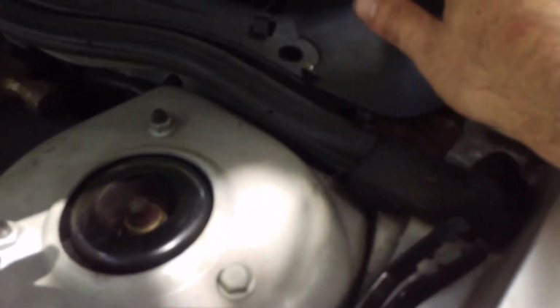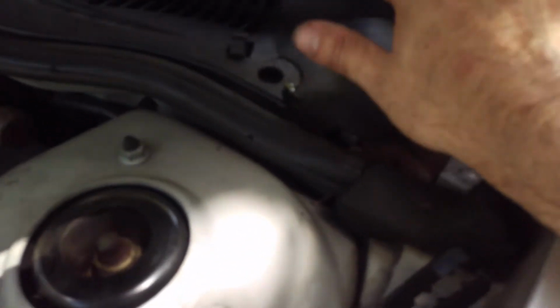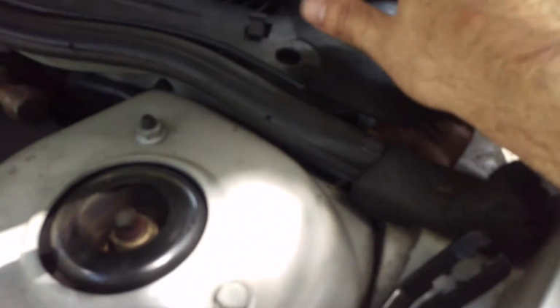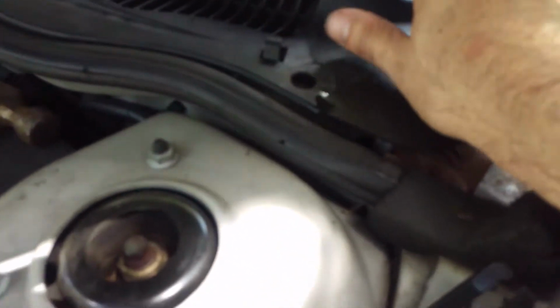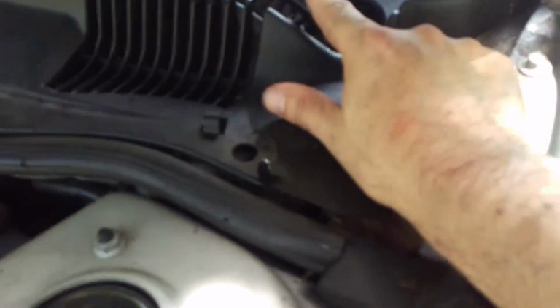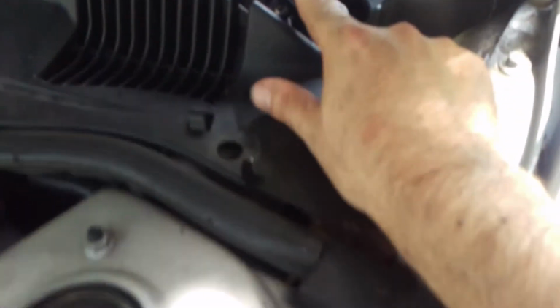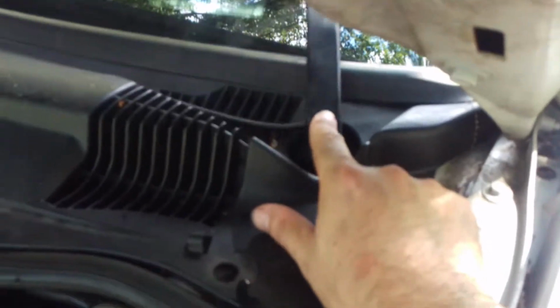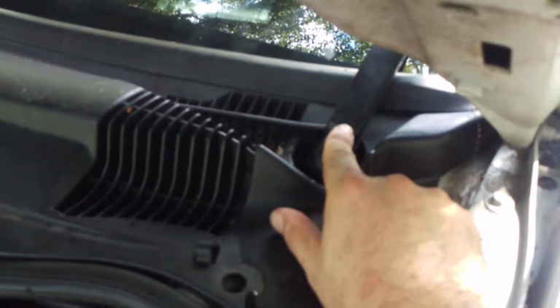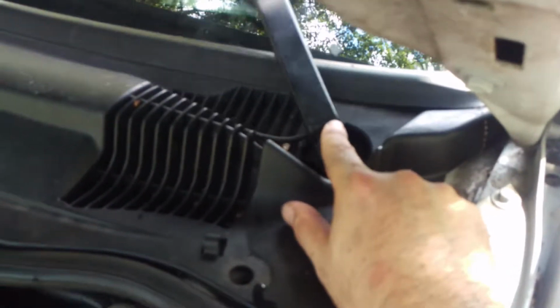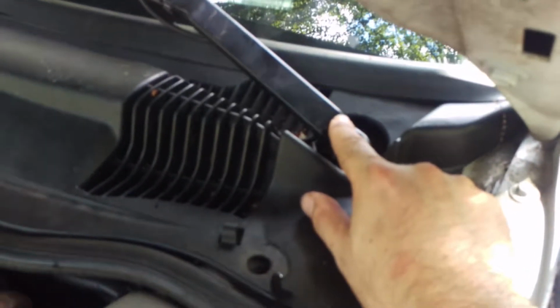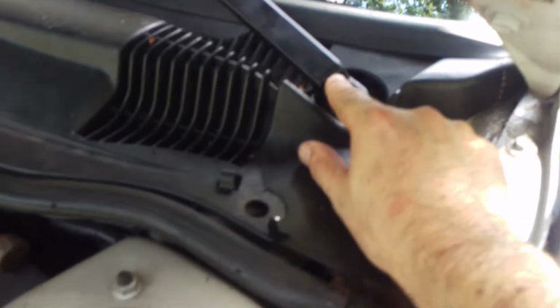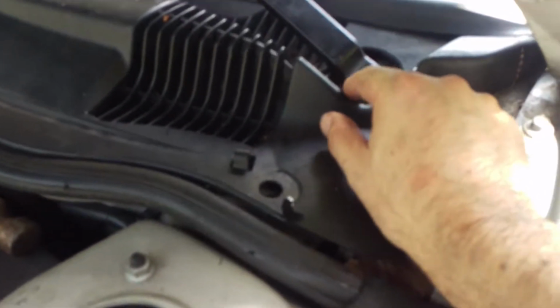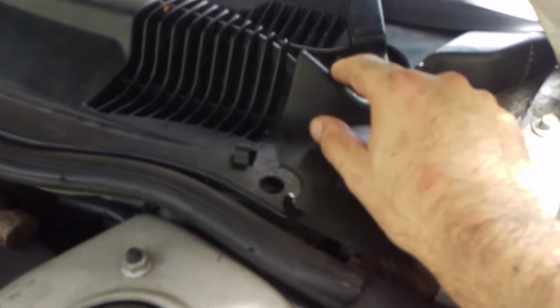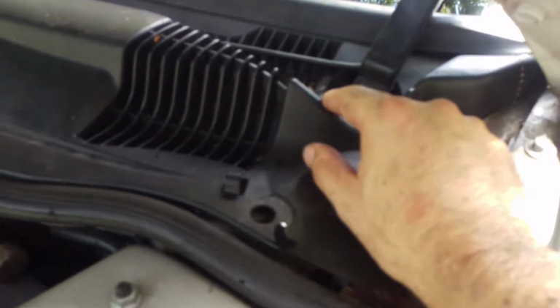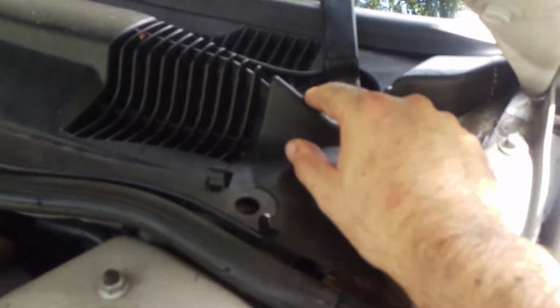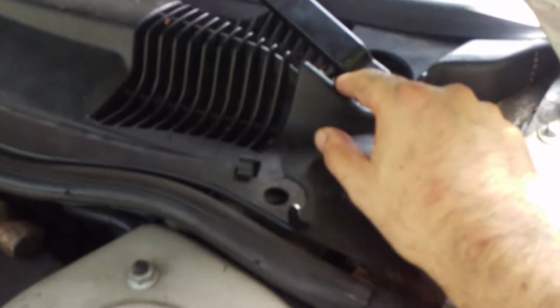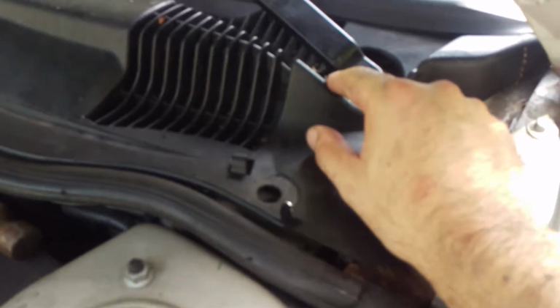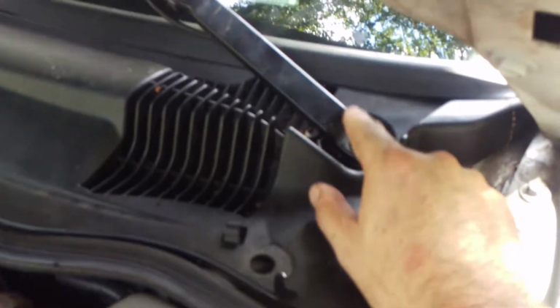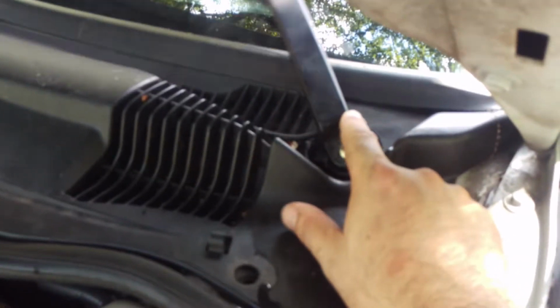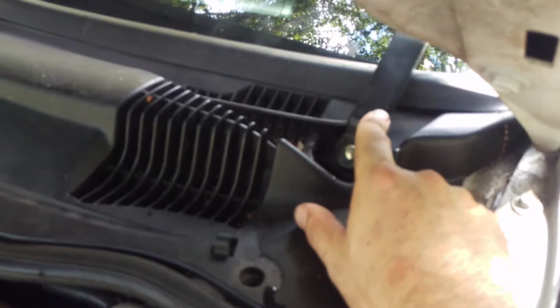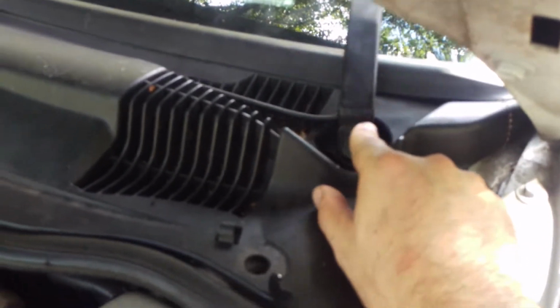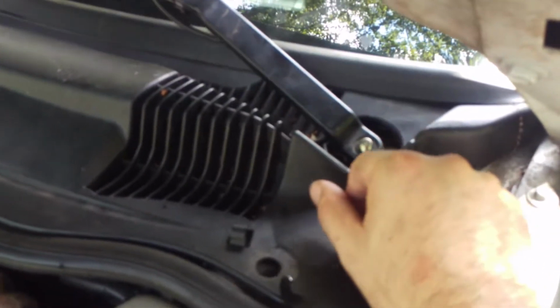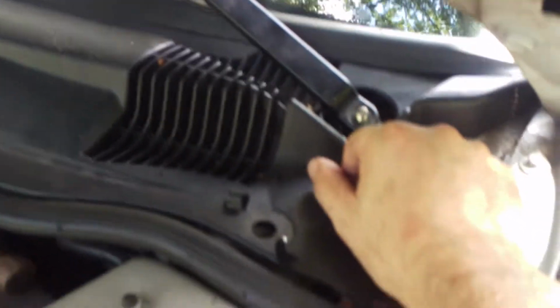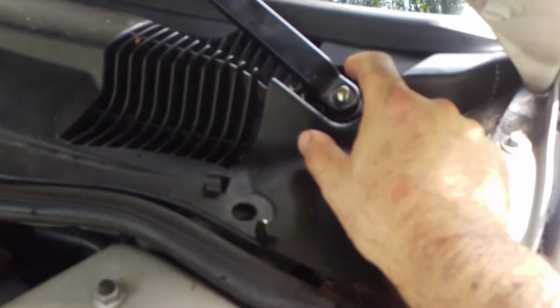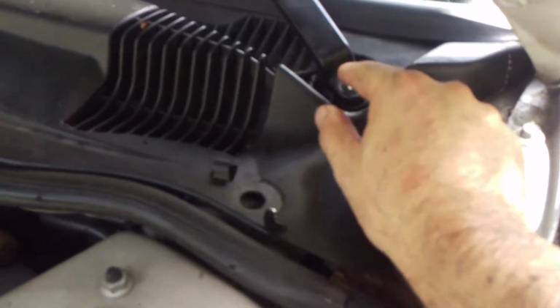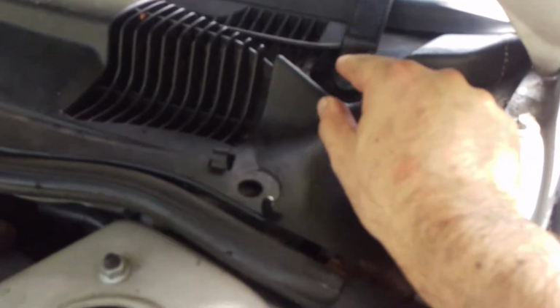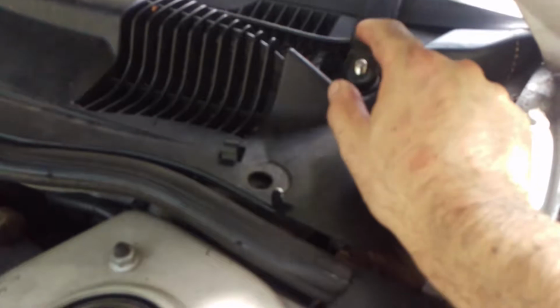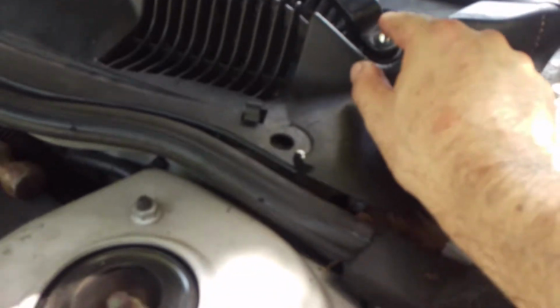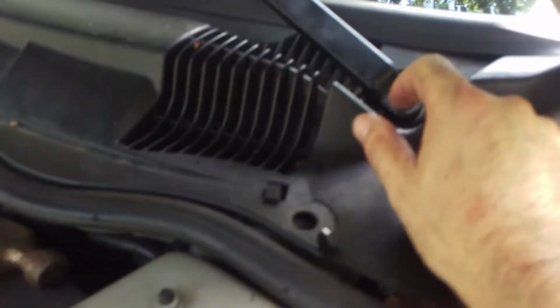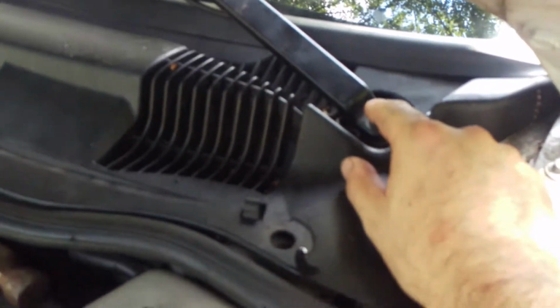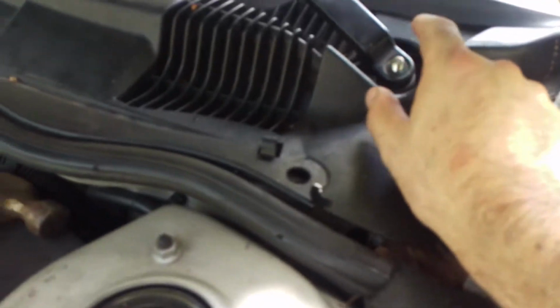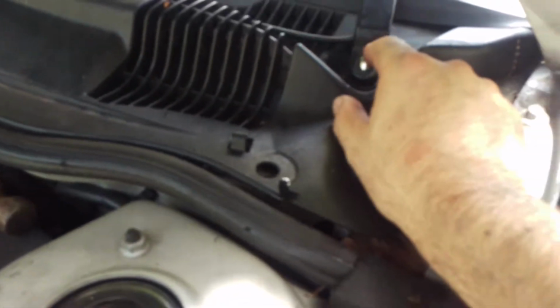I couldn't get this arm off no matter what. That thing — I pulled on it and pulled on it and I just couldn't get this thing off. I was hoping it was just this nut, but it's just not that bad.